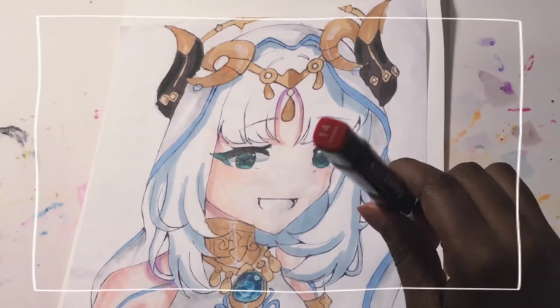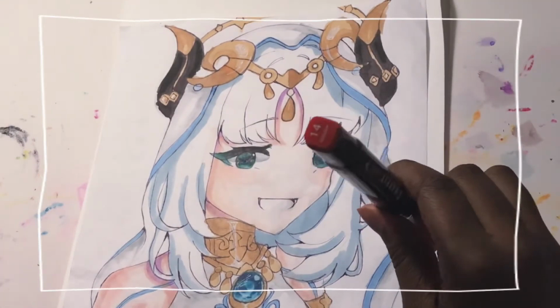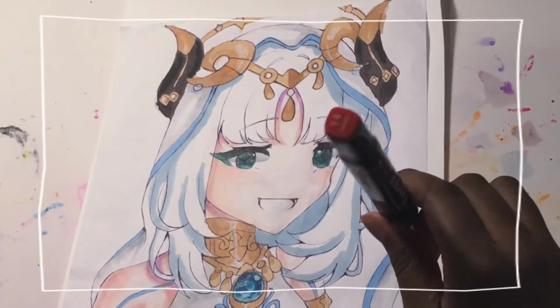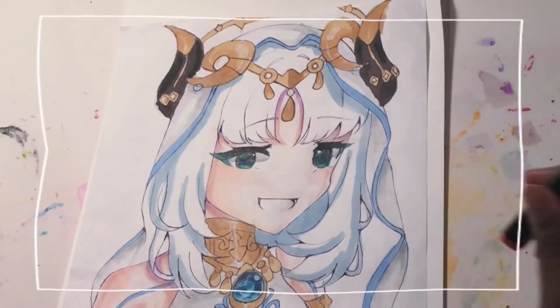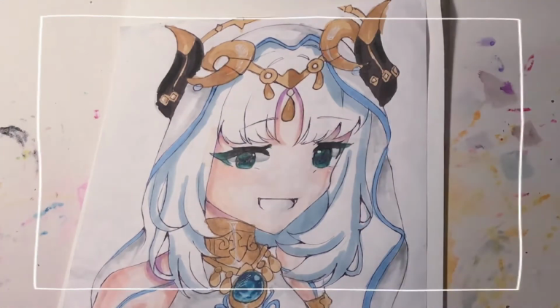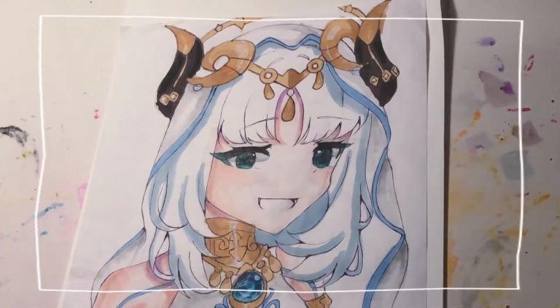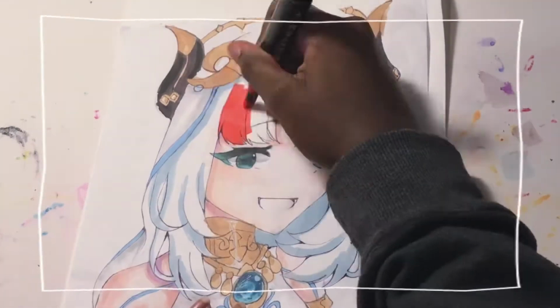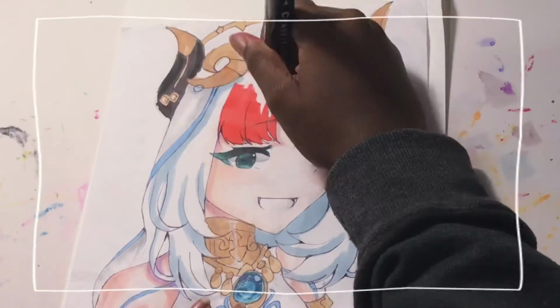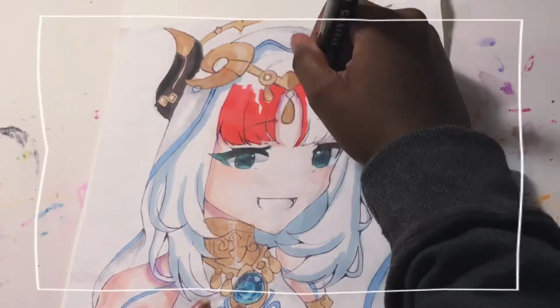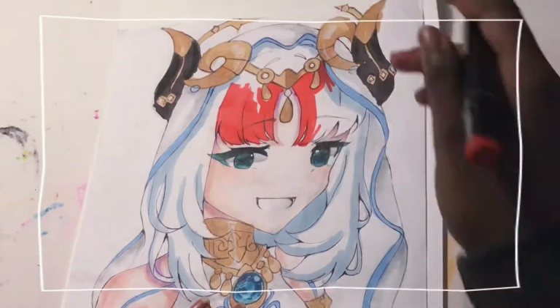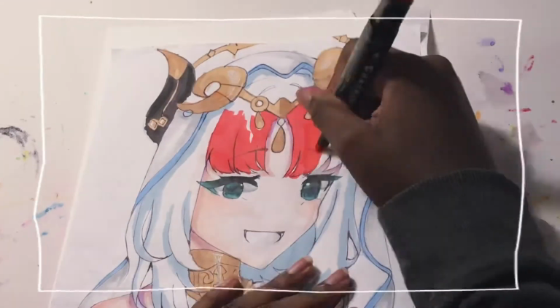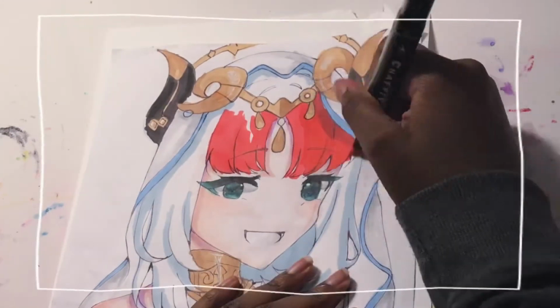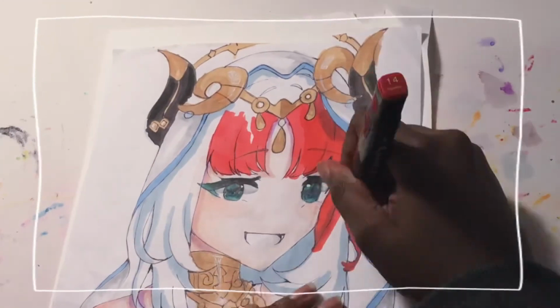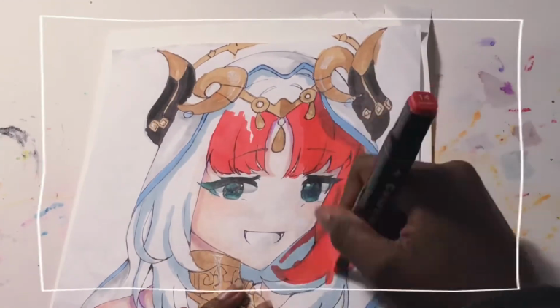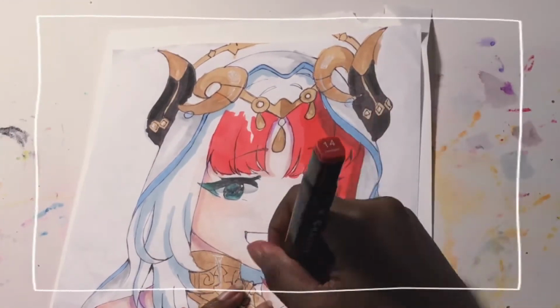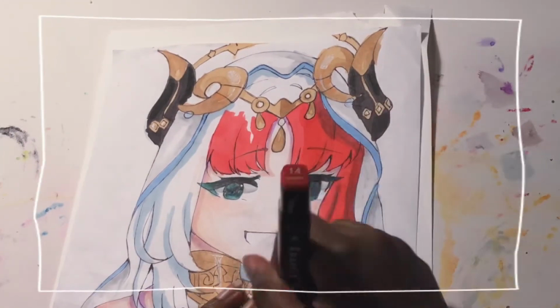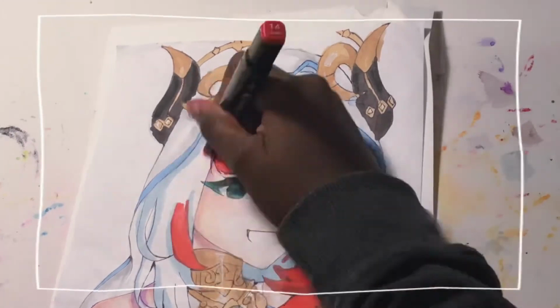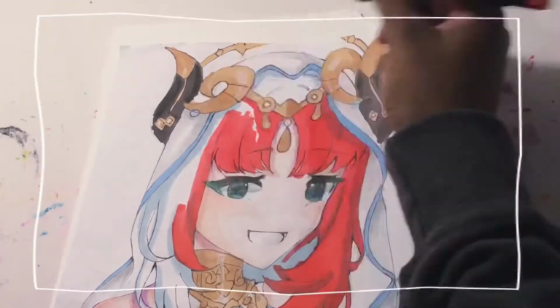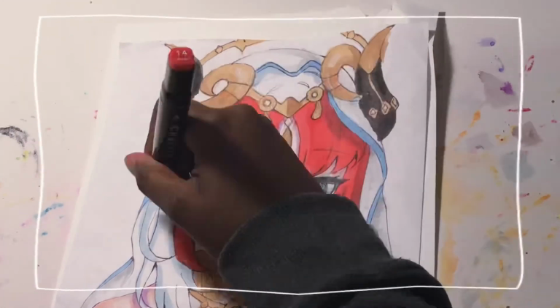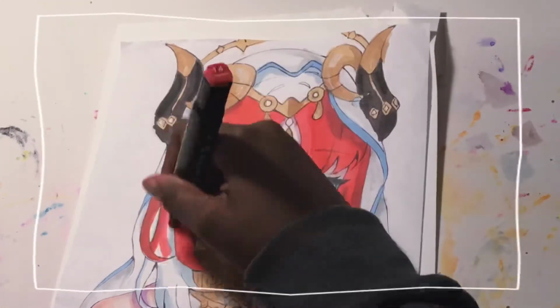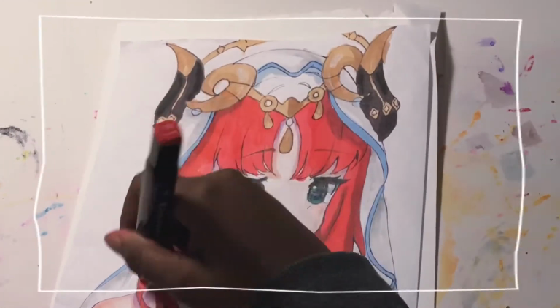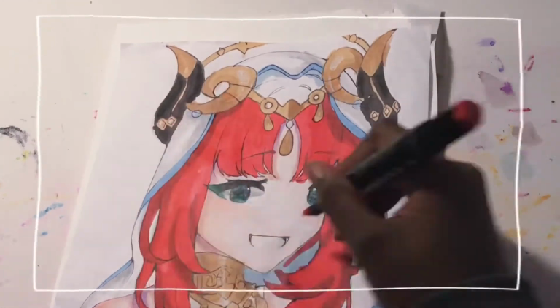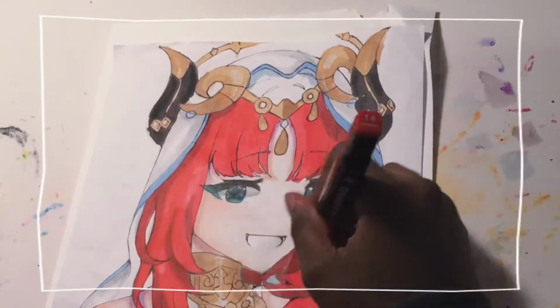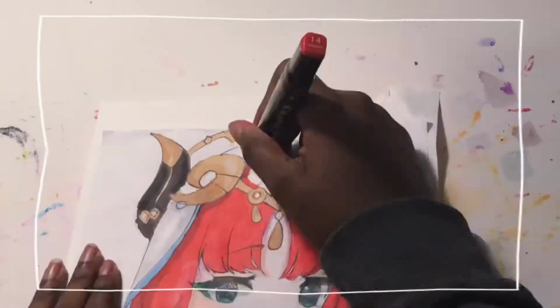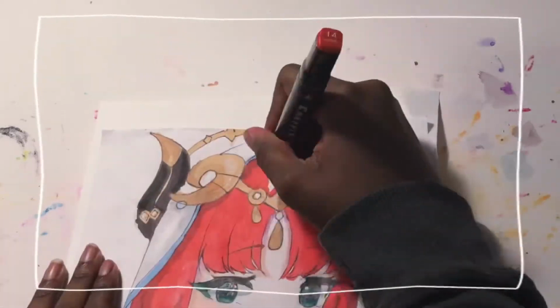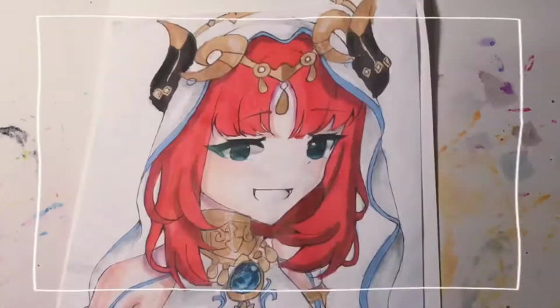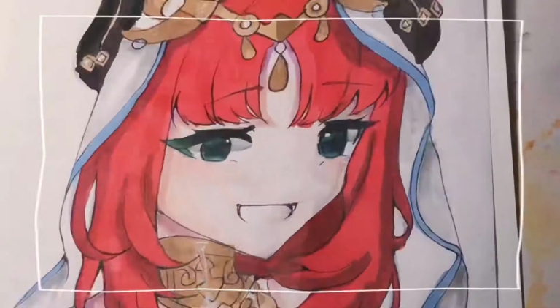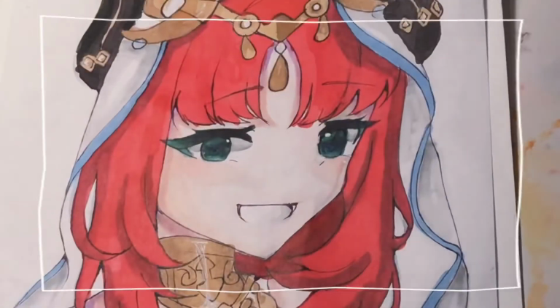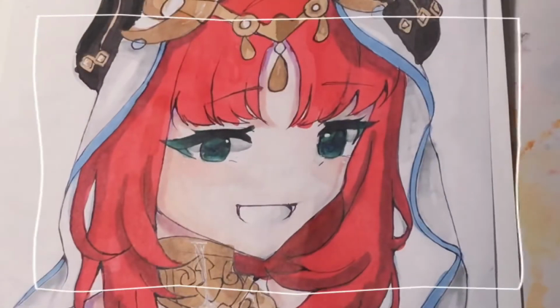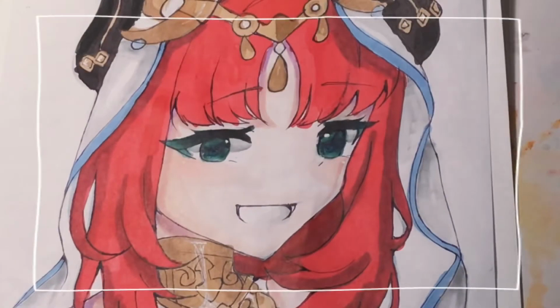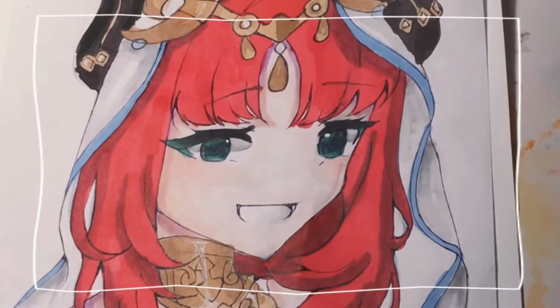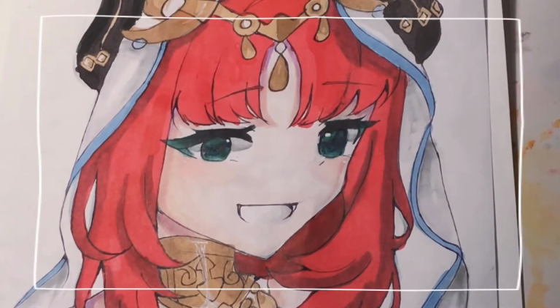Now, I'll just put the base color onto the hair. Now, time to shade the hair.